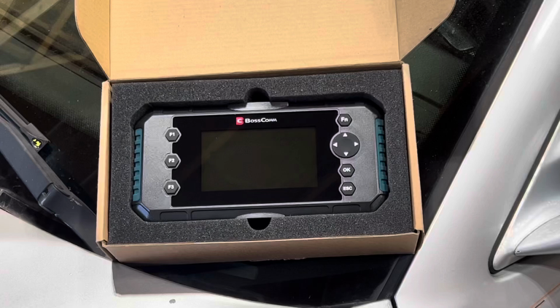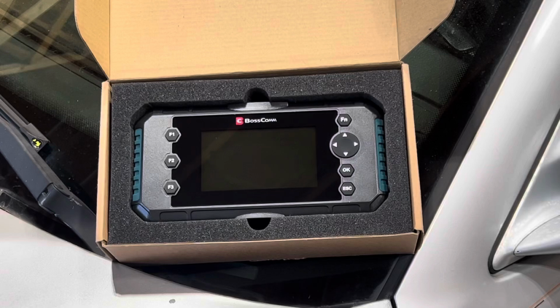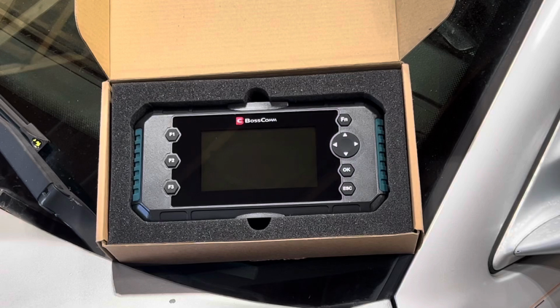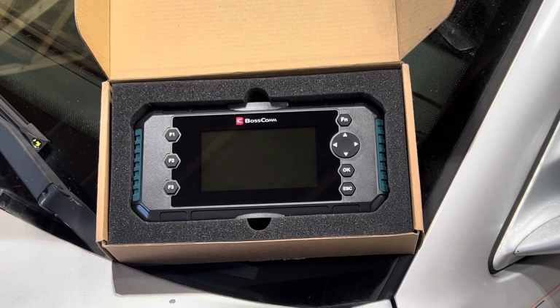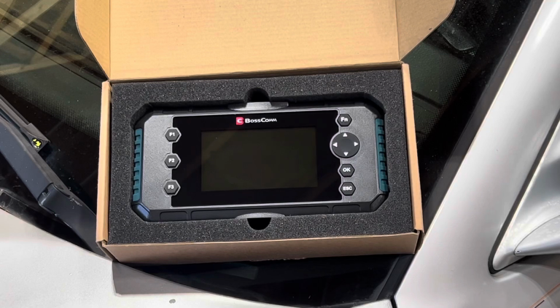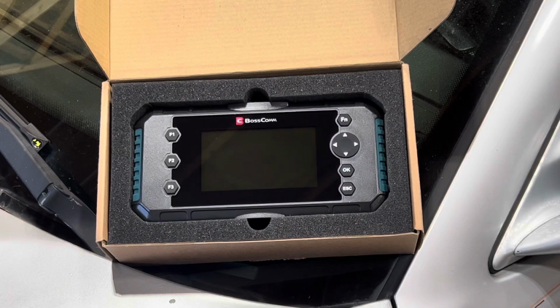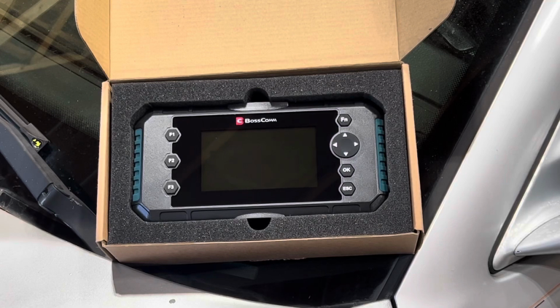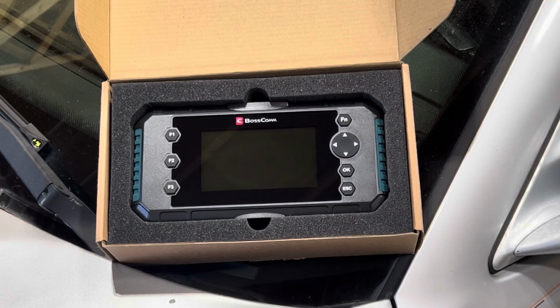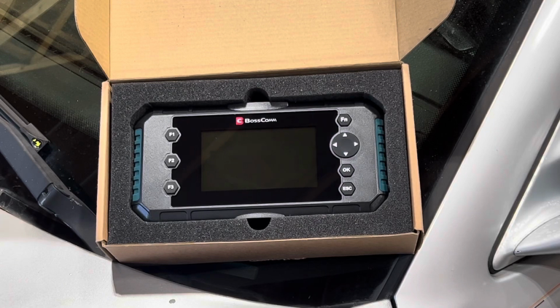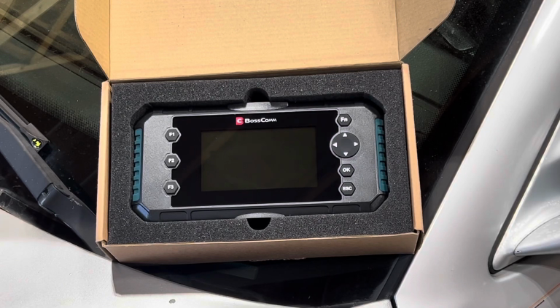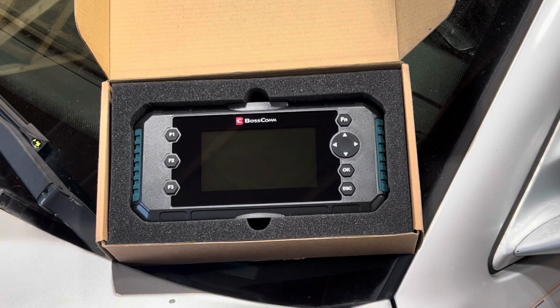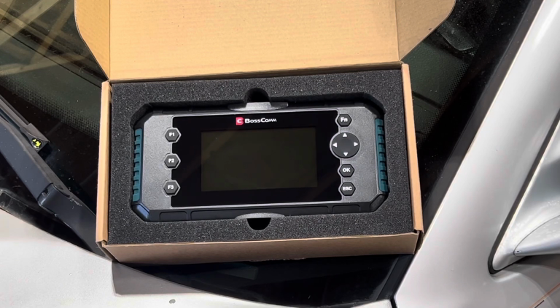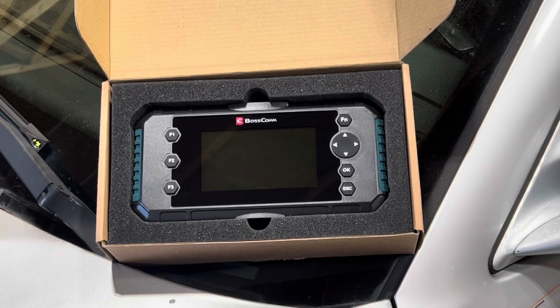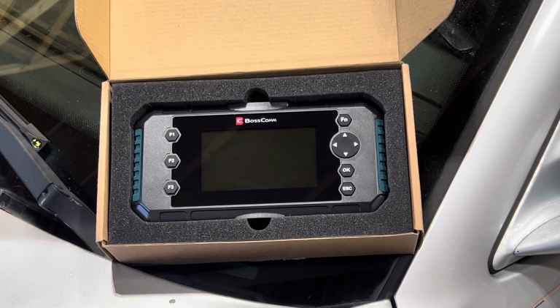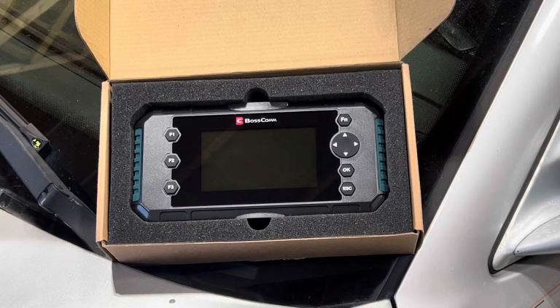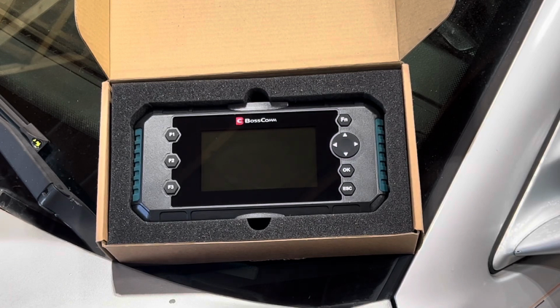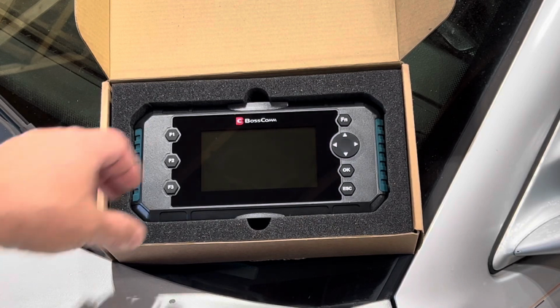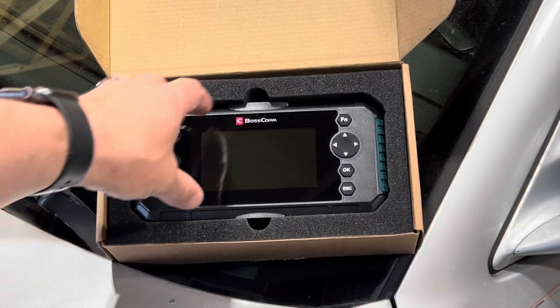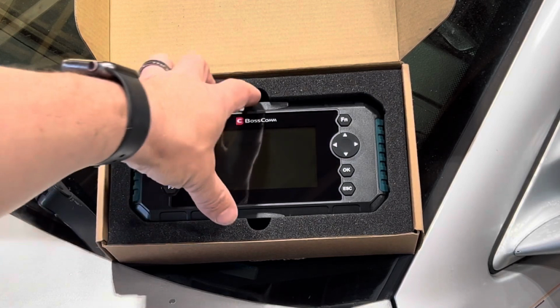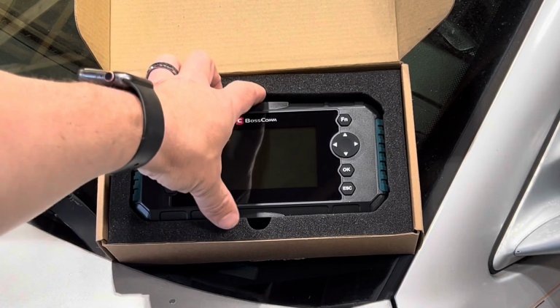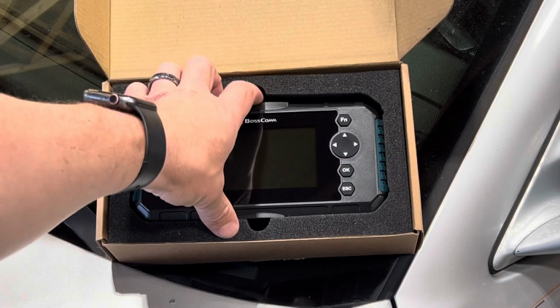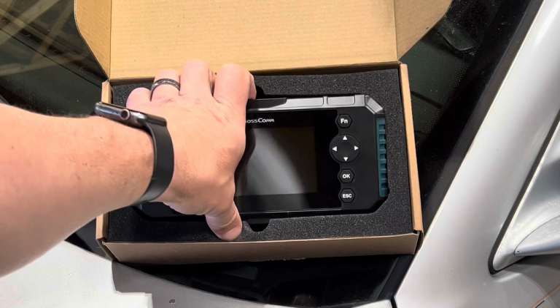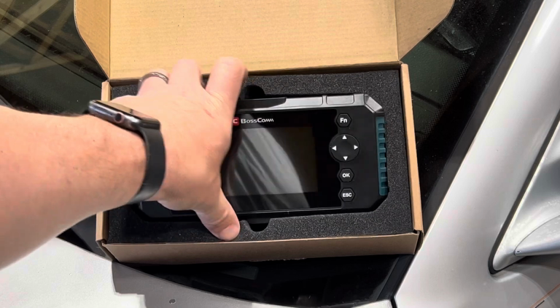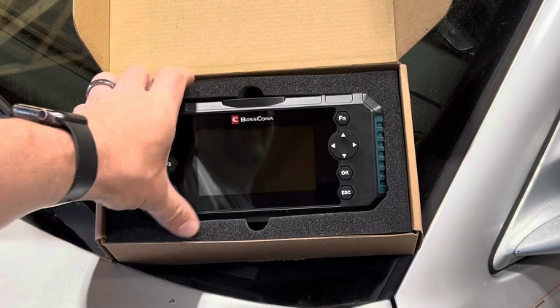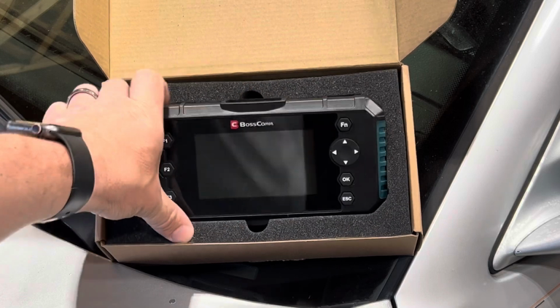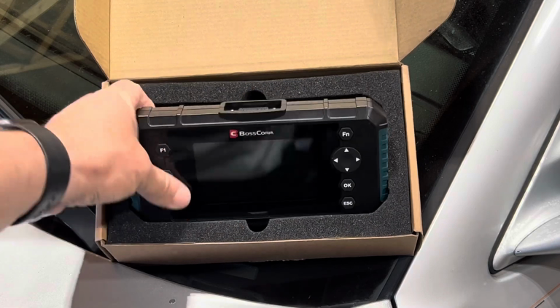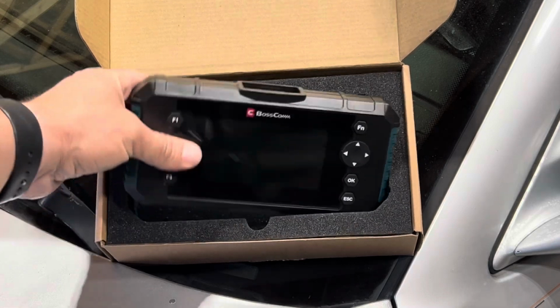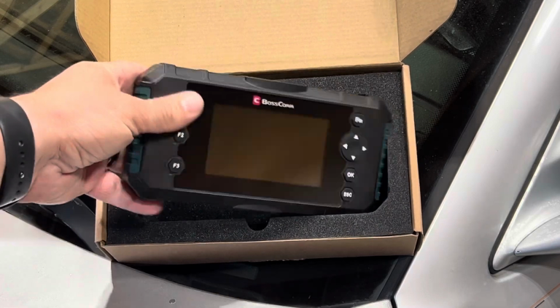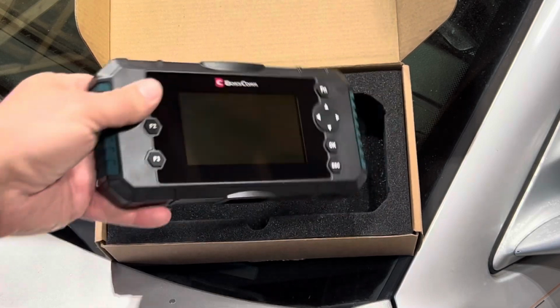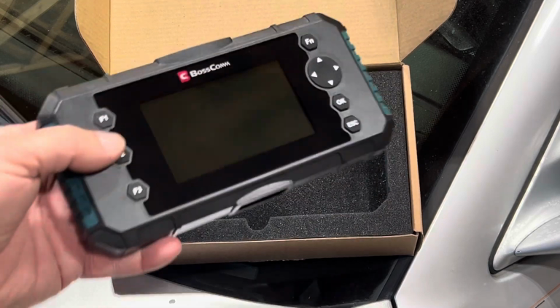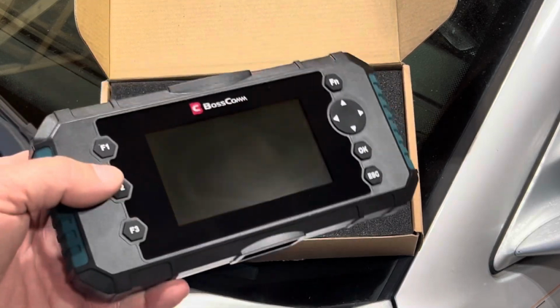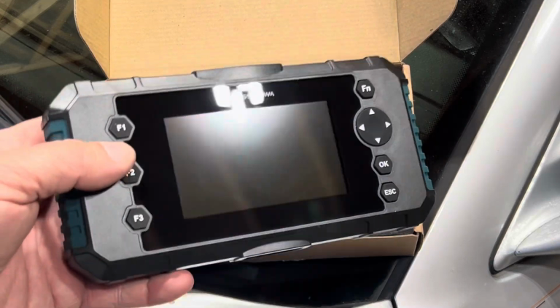YourCarGuy here. Today we're going to try out another OBD-II scanner code reader and clear. This is the Bosscom iFix 430.